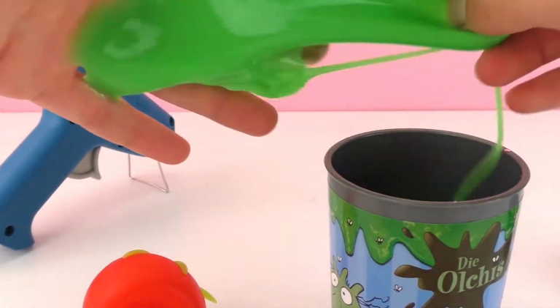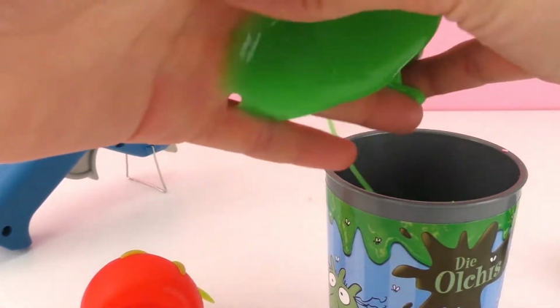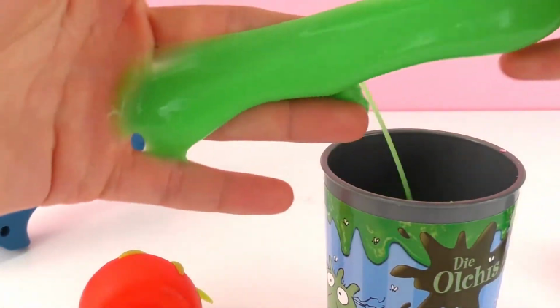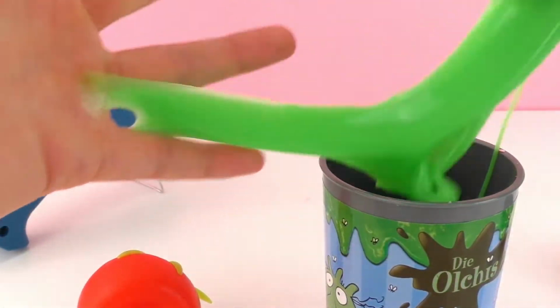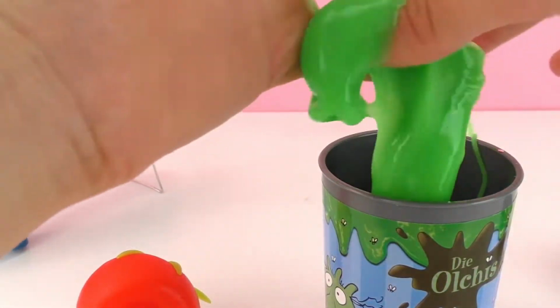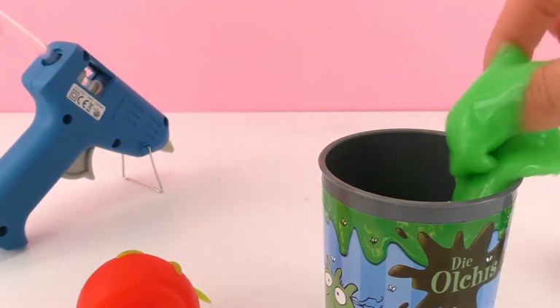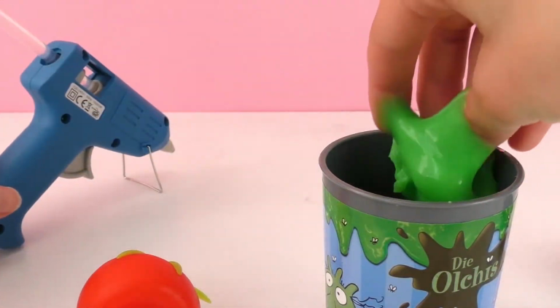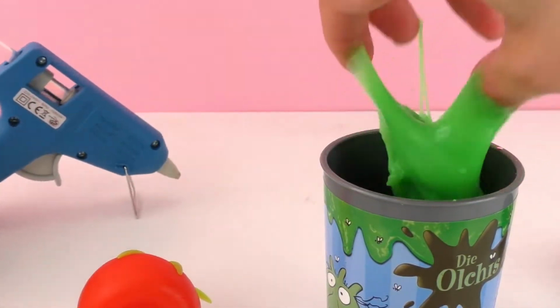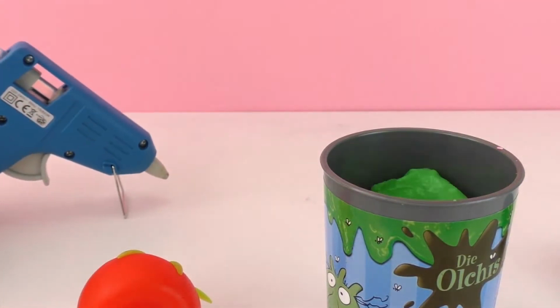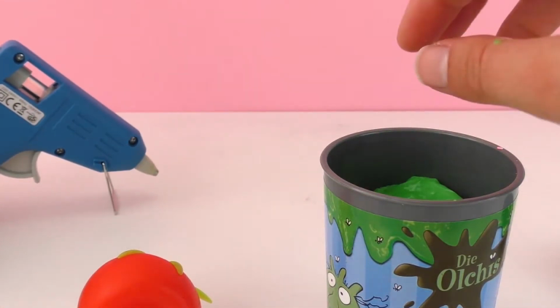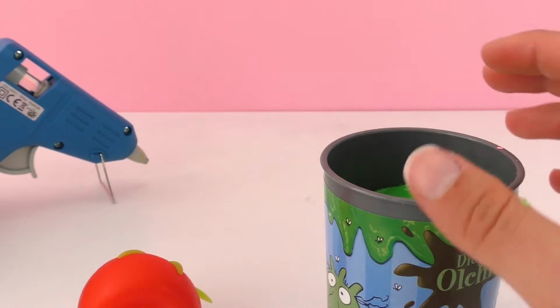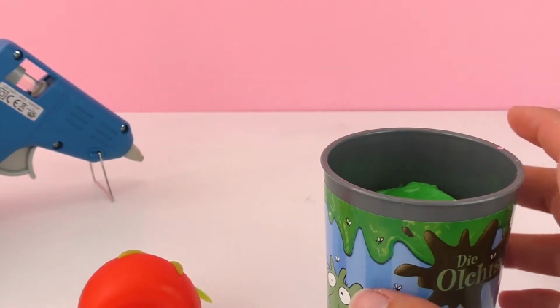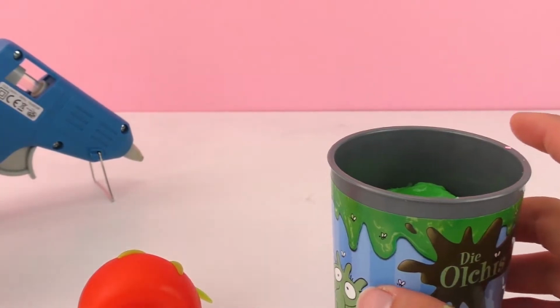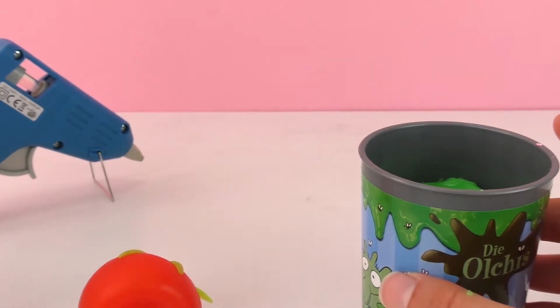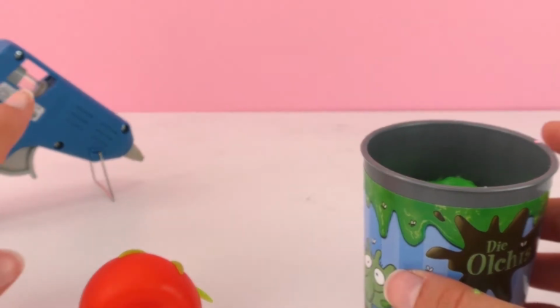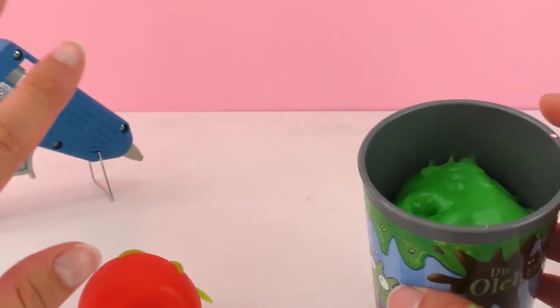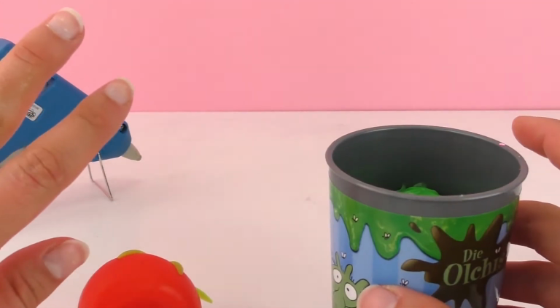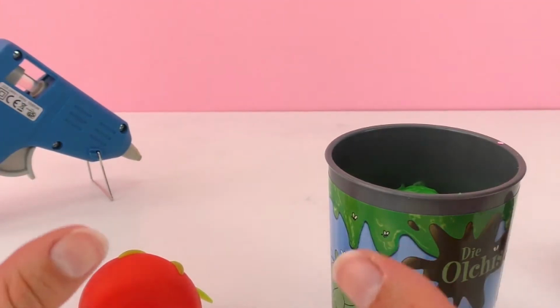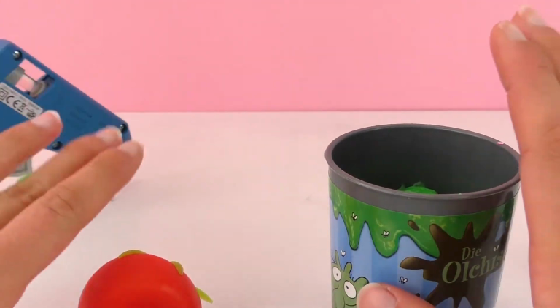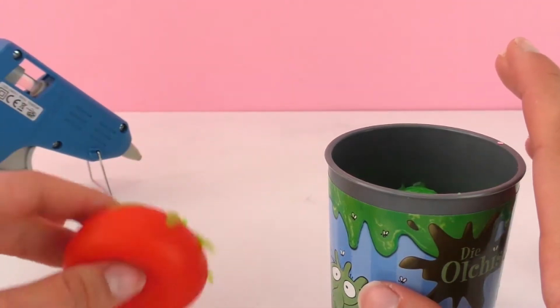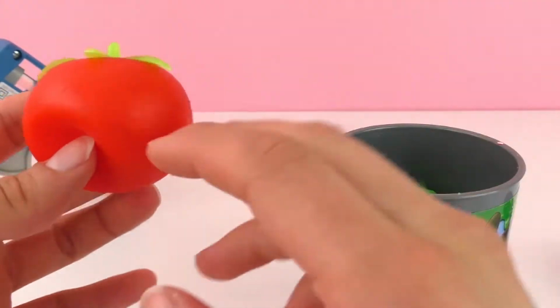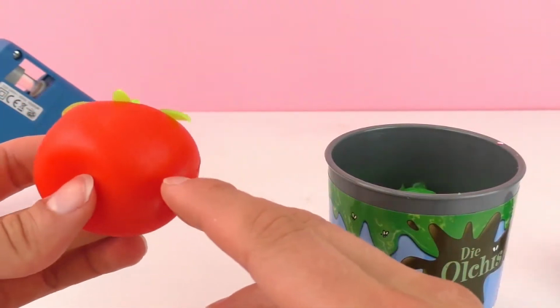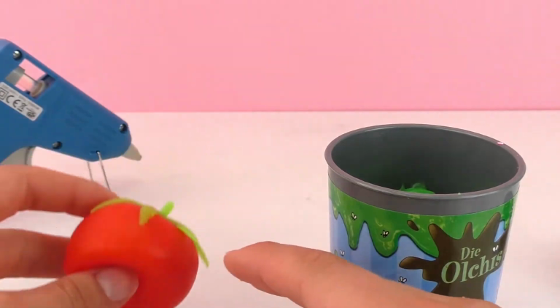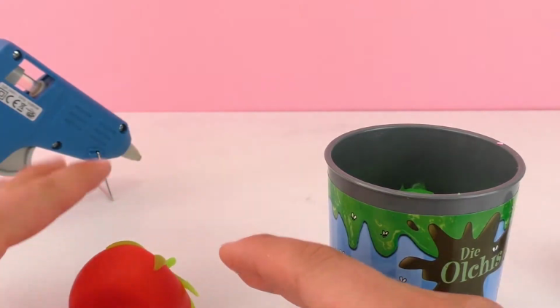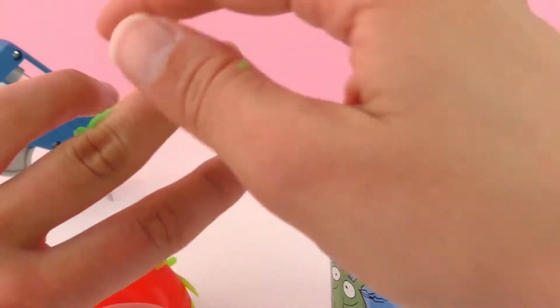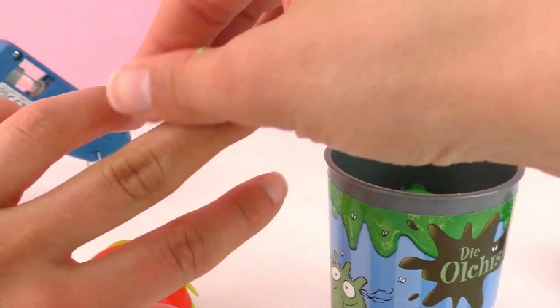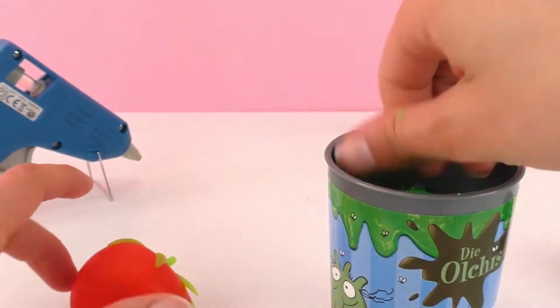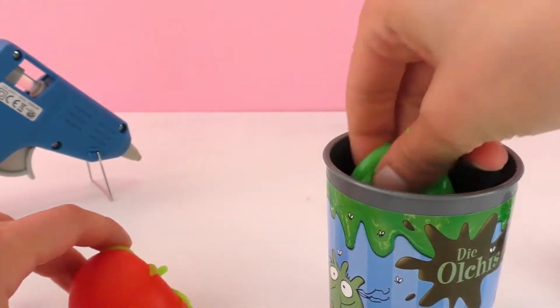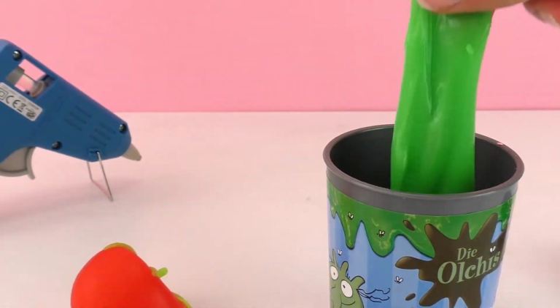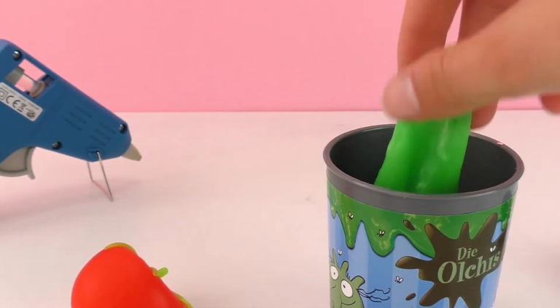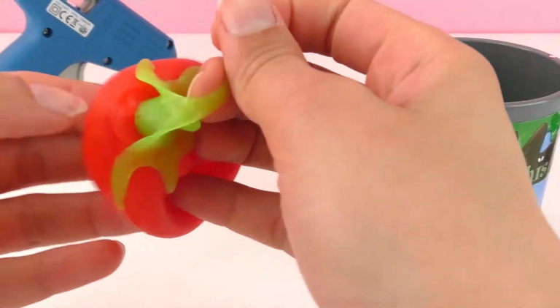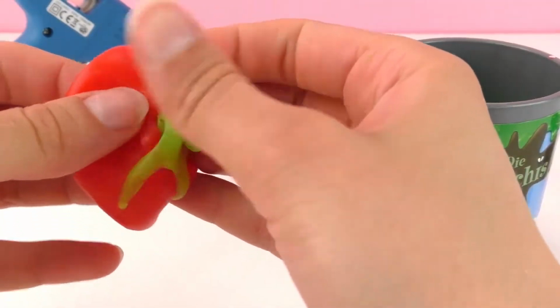It's green, it's the color slime should be, it's real slimy and sticky. I got a hot glue gun and this slime — I'm going to try to put the slime in the tomato and then use the hot glue gun to seal the top back off.